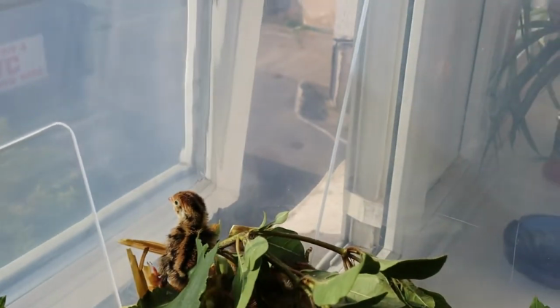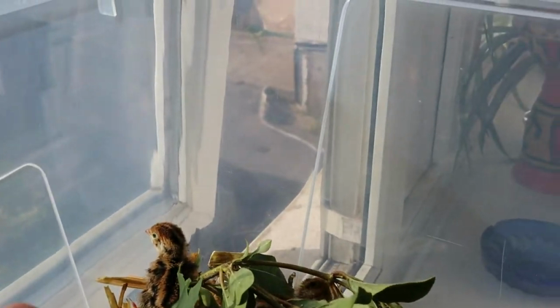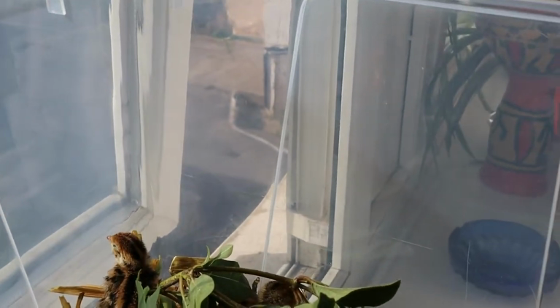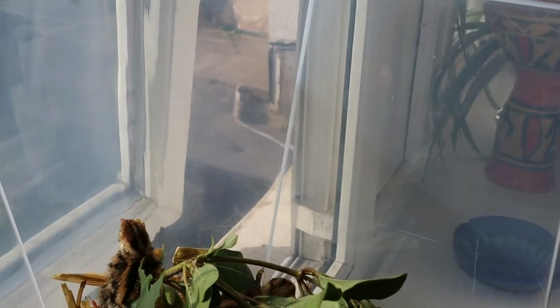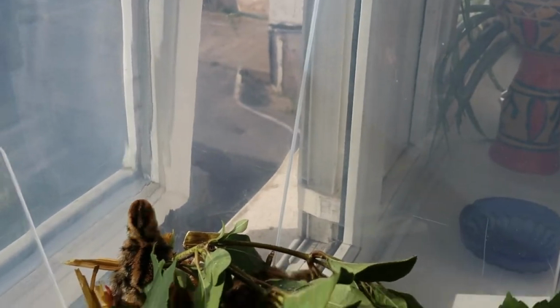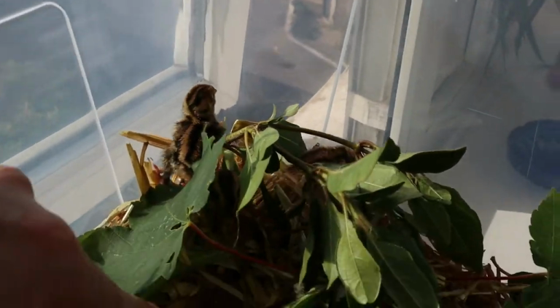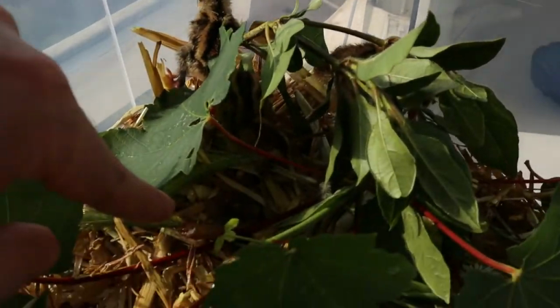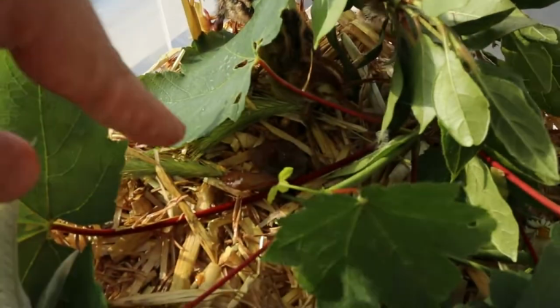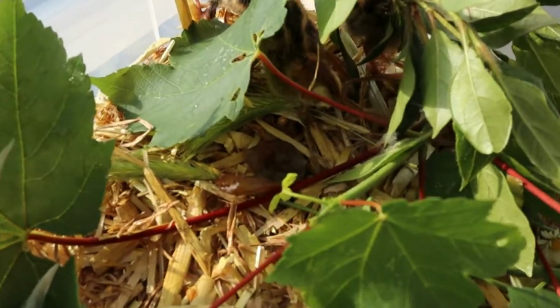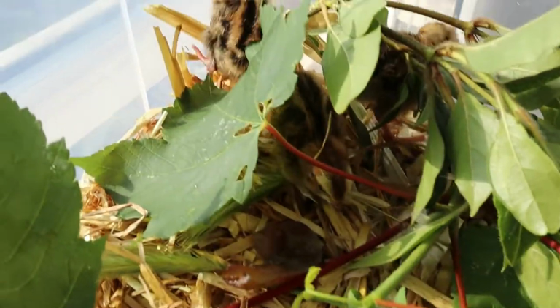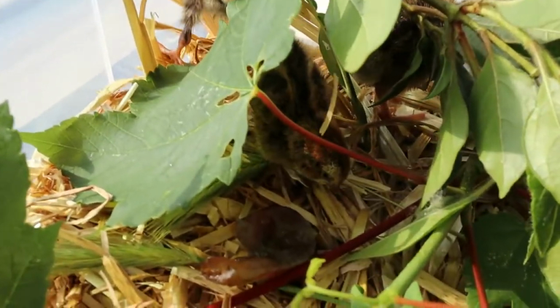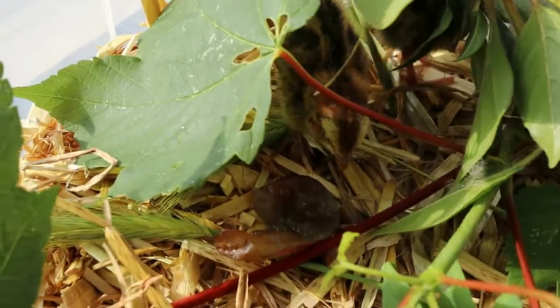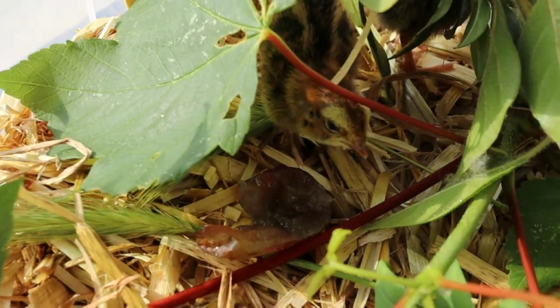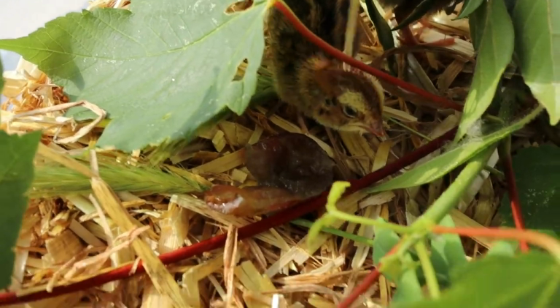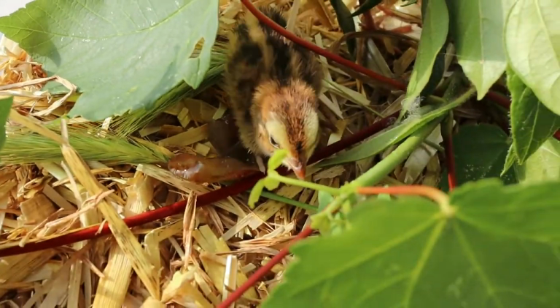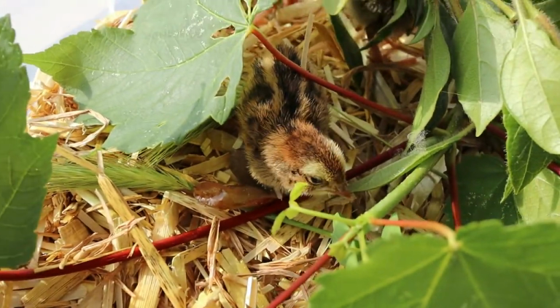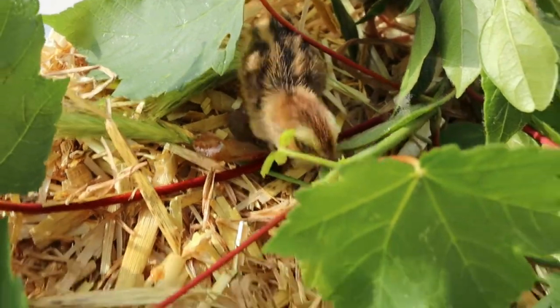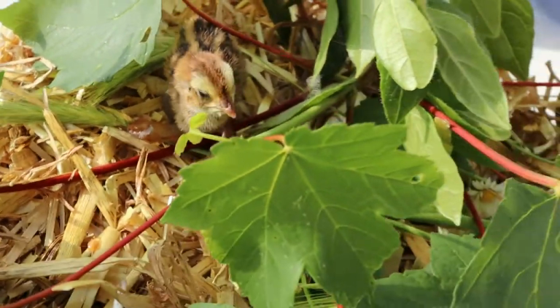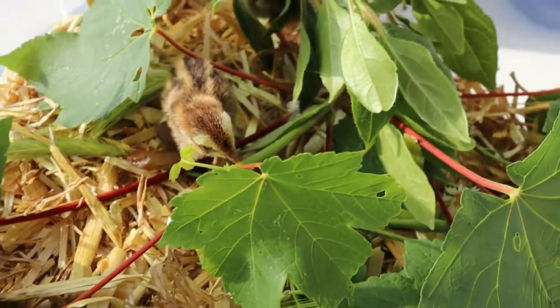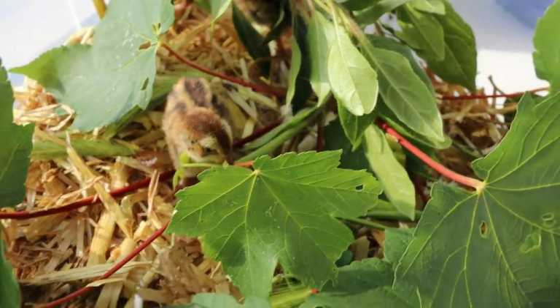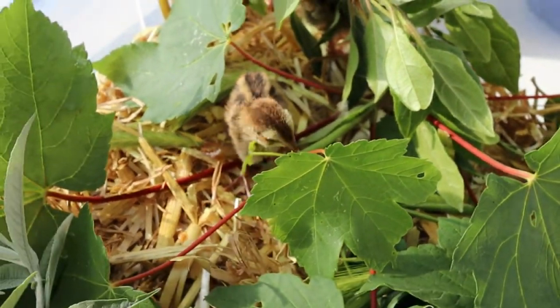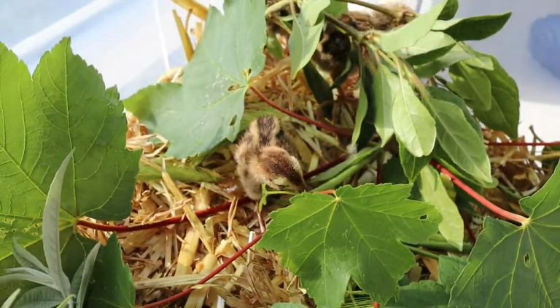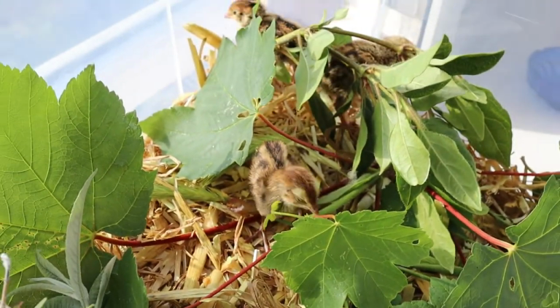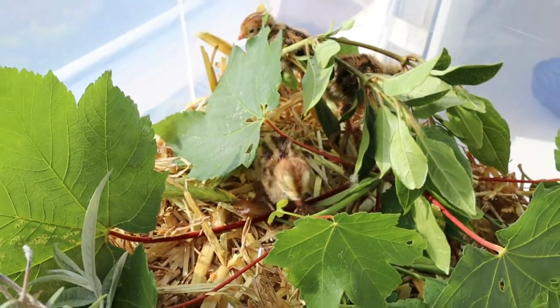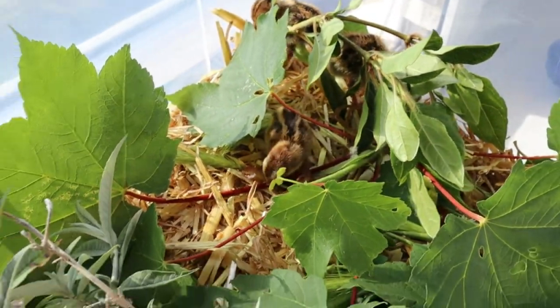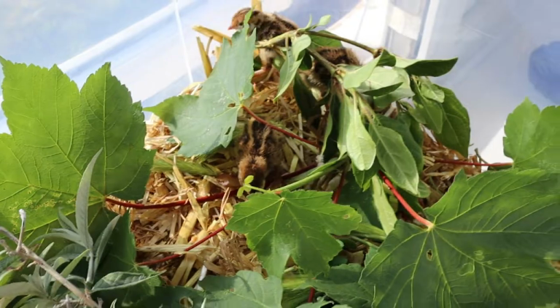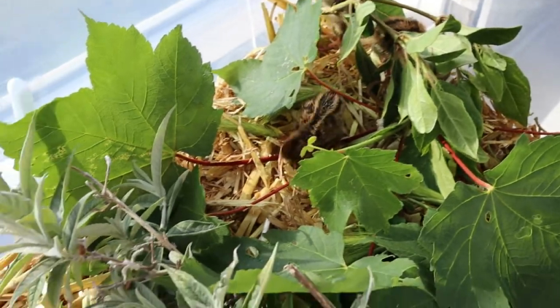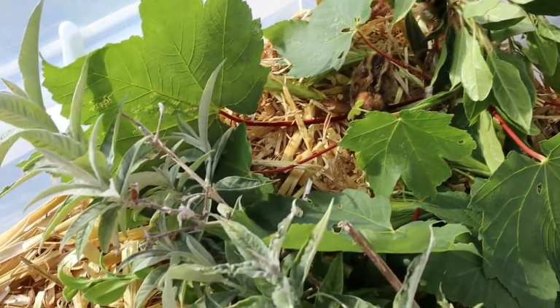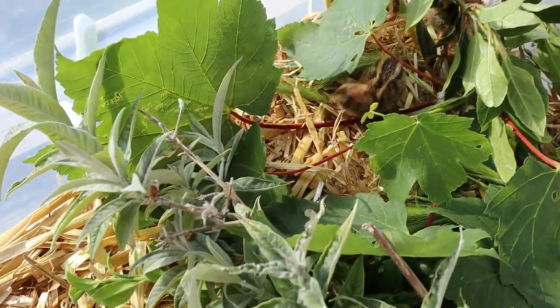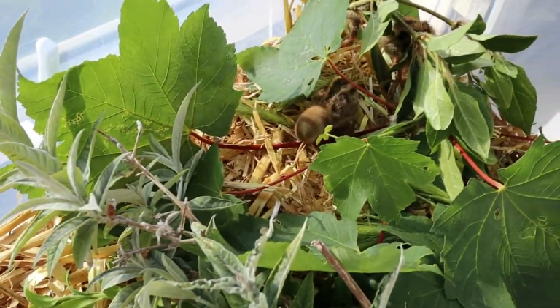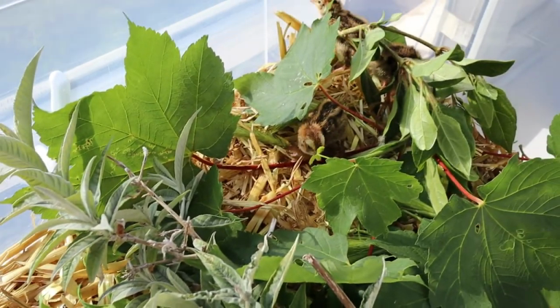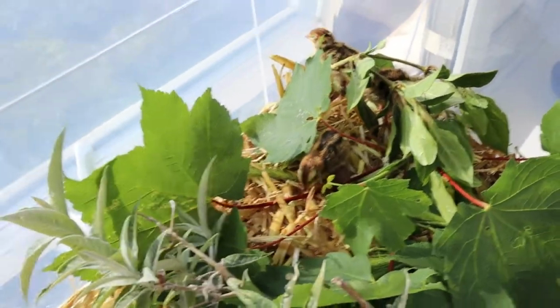And I threw them half a grape — let's see if they're gonna eat the grape. Anyone wants to have a go? No, but they're still exploring this green stuff. They've never seen green, I think, in their life. It's all new to them.